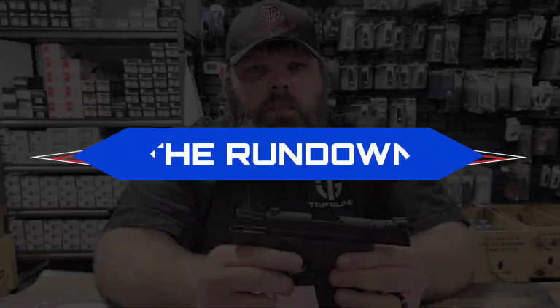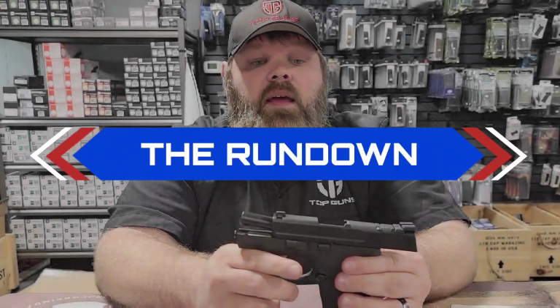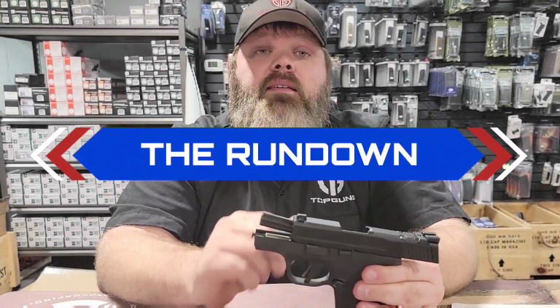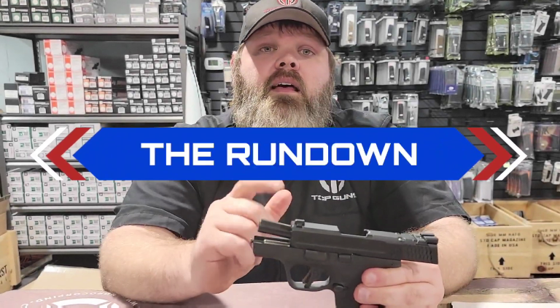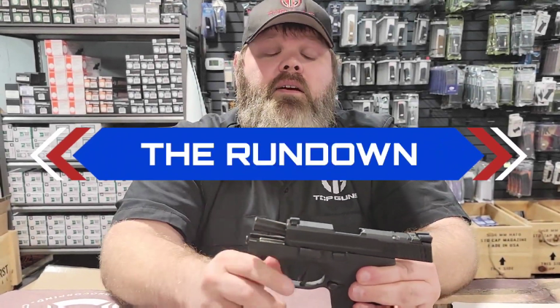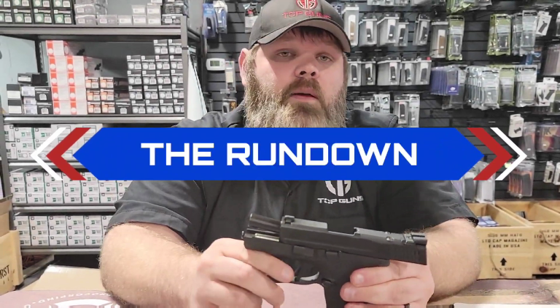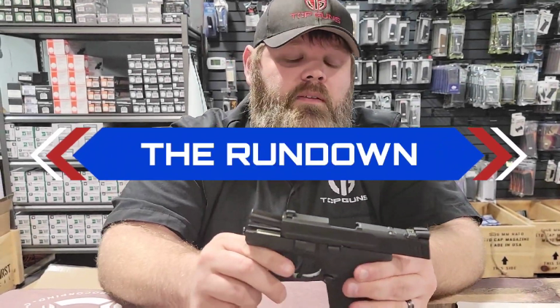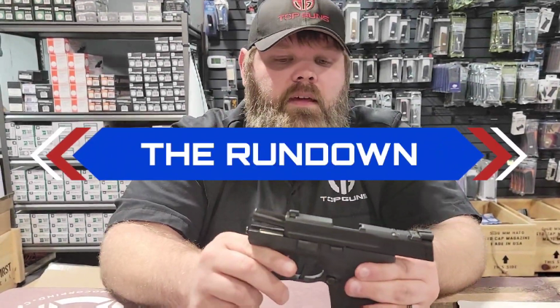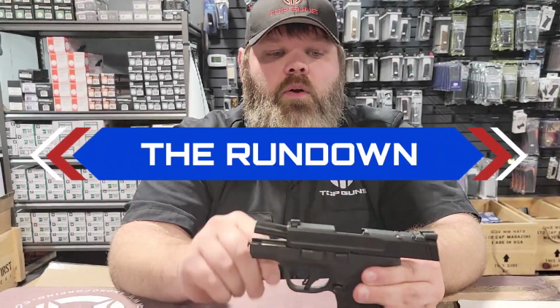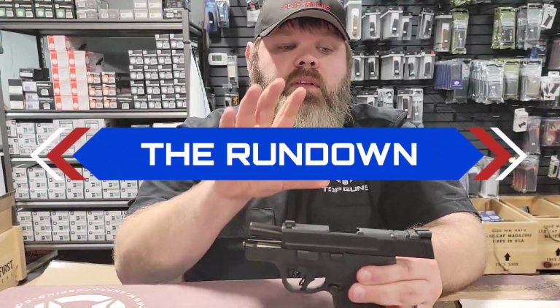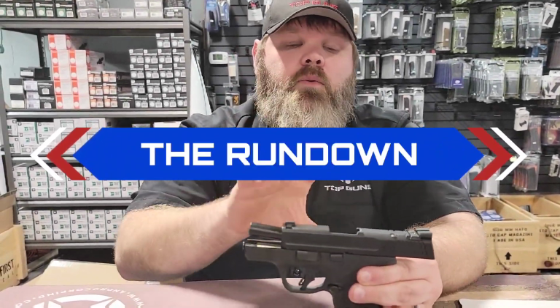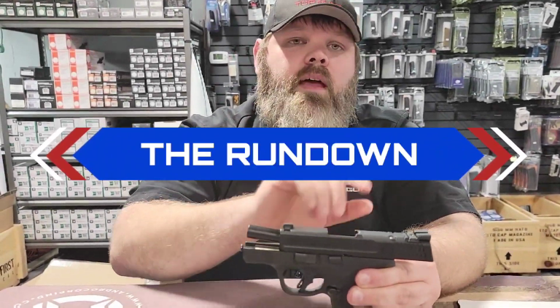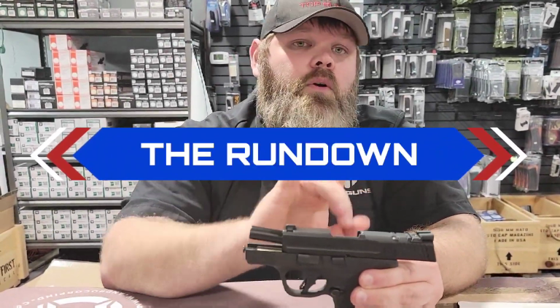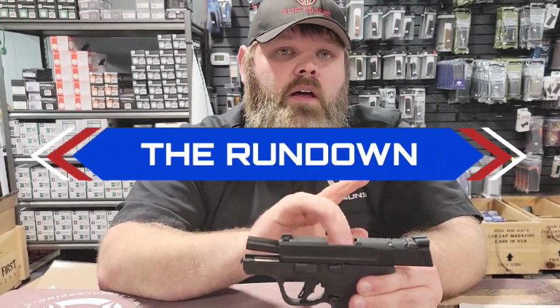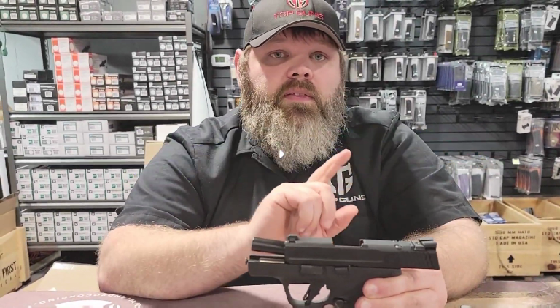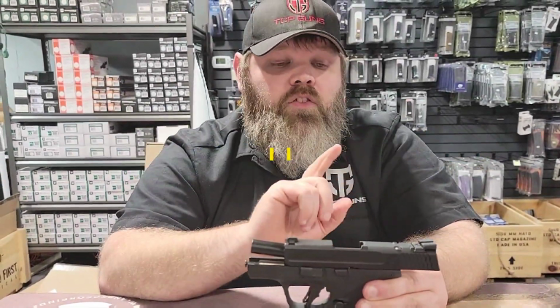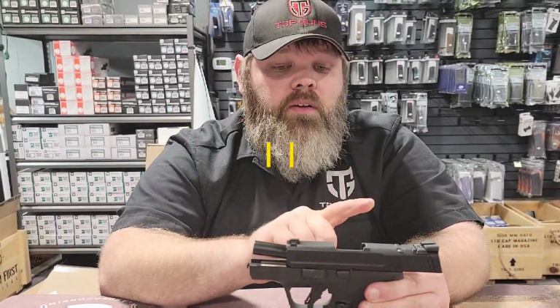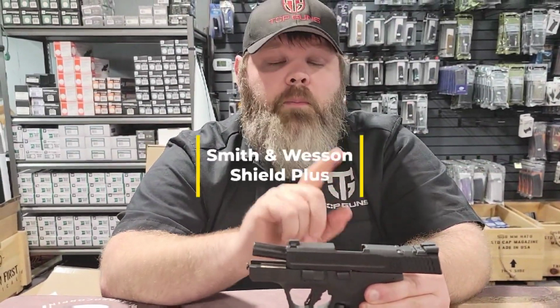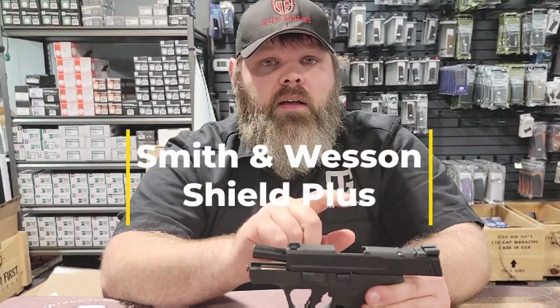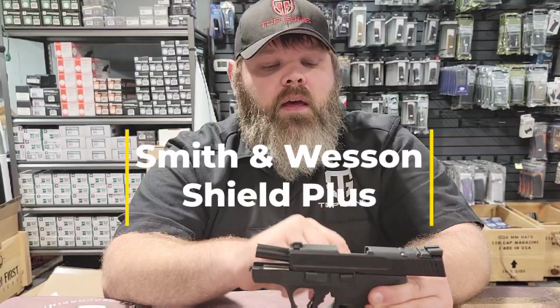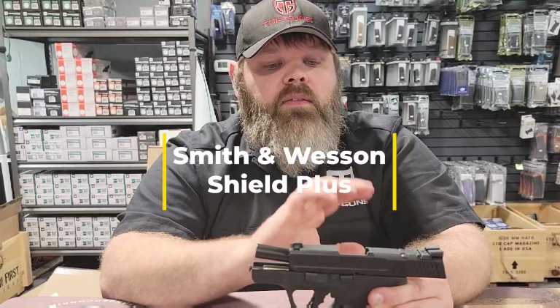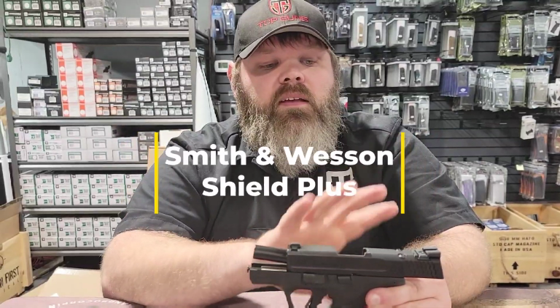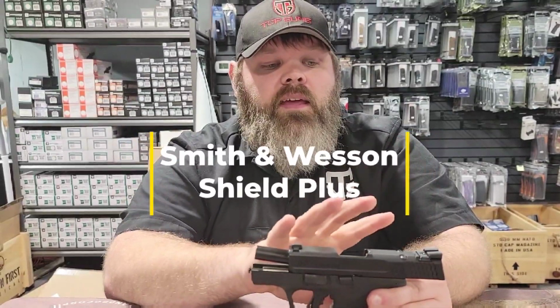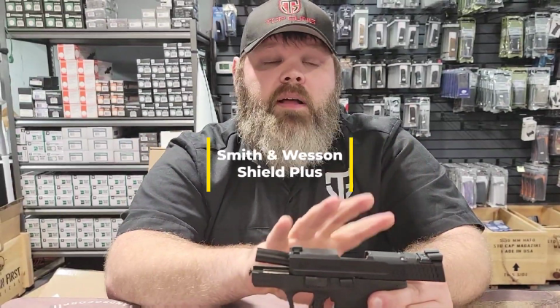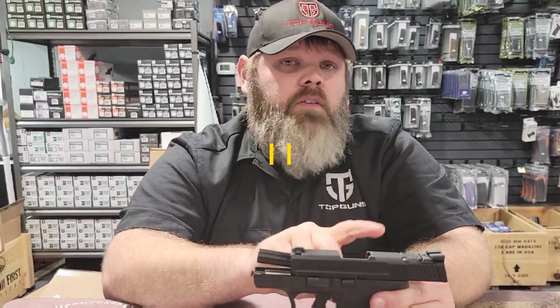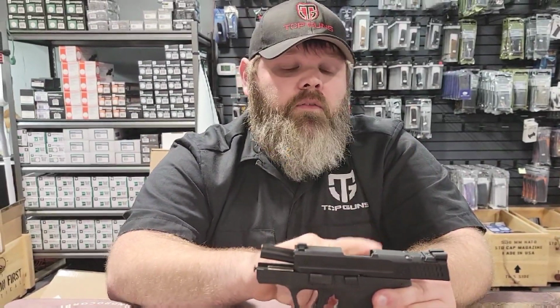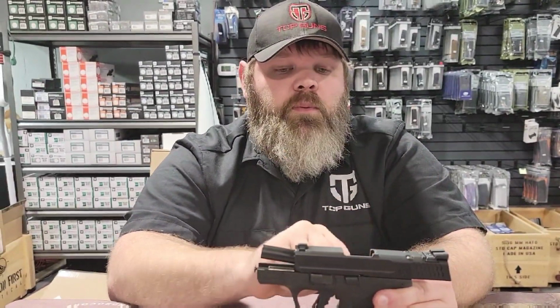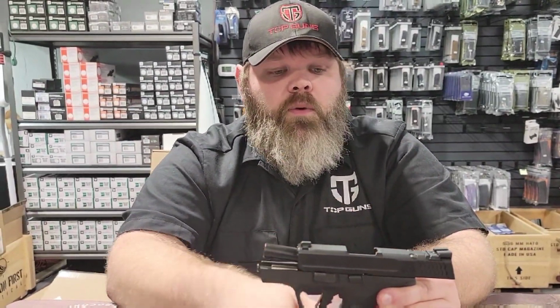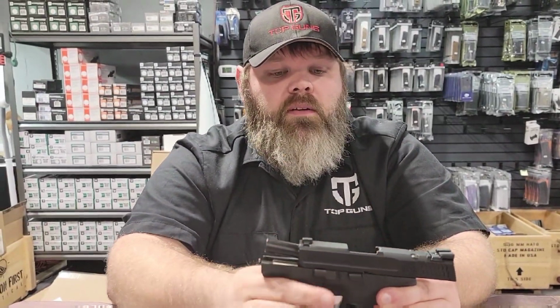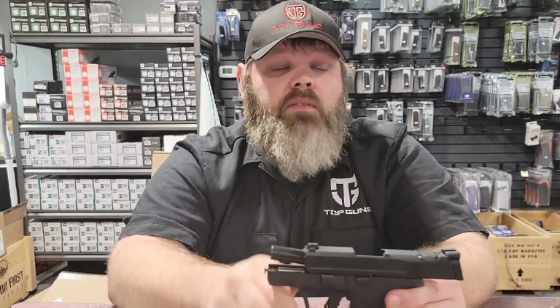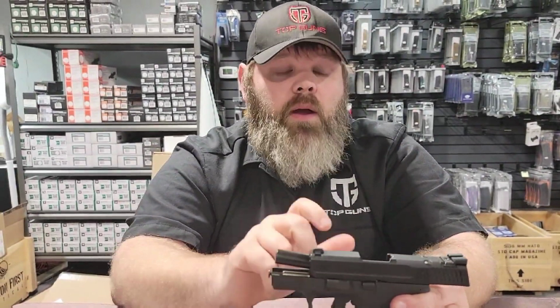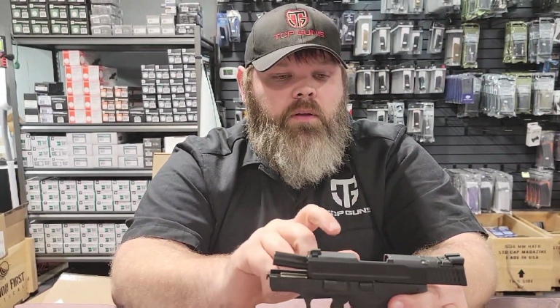Hey guys, it's Alex here at Top Guns again. Today on the rundown, we're going to talk about the Shield Plus — a gun that came out last year from Smith & Wesson, and it's a great one.